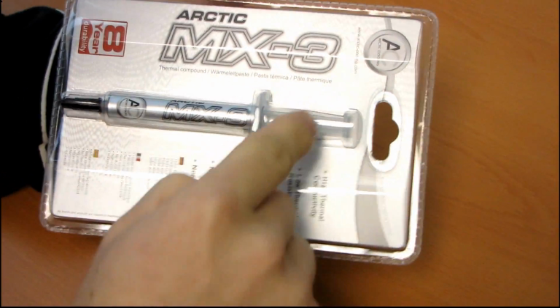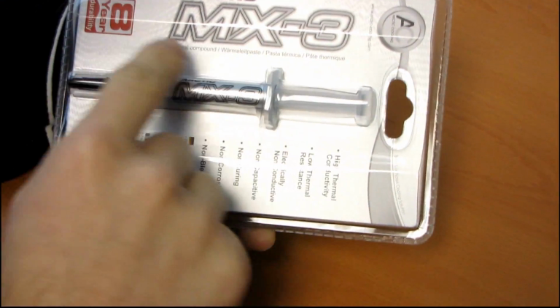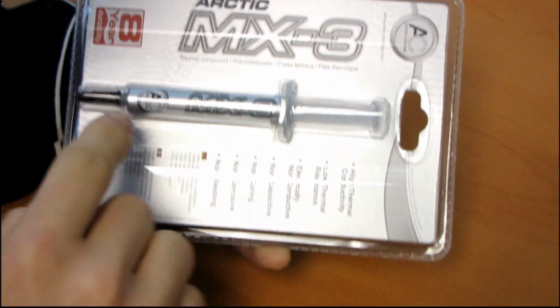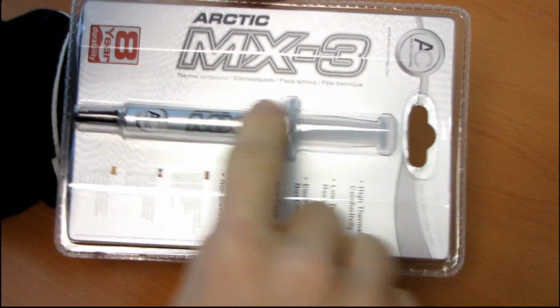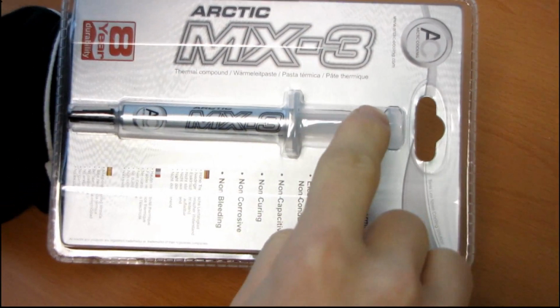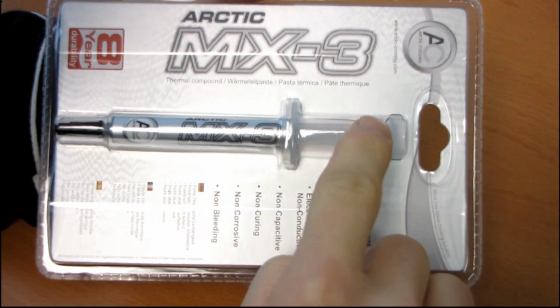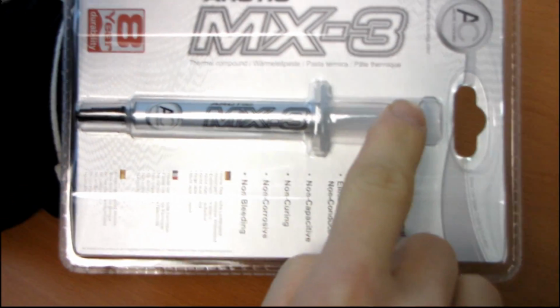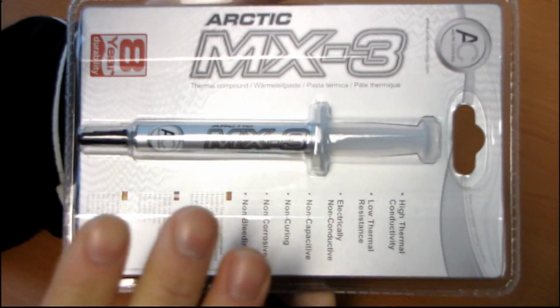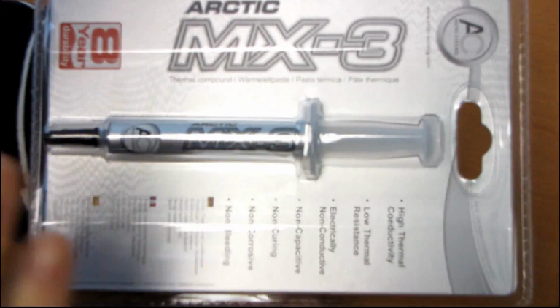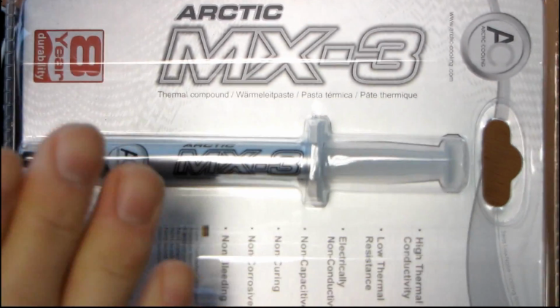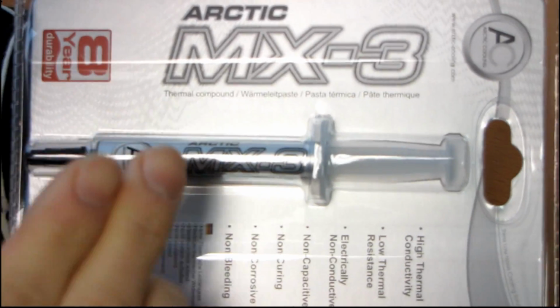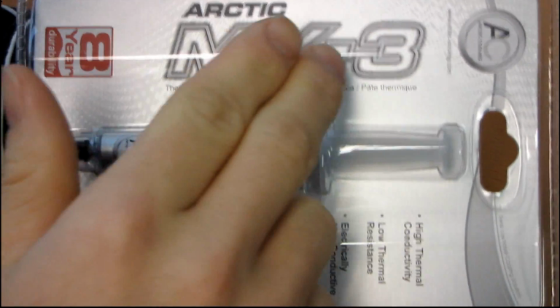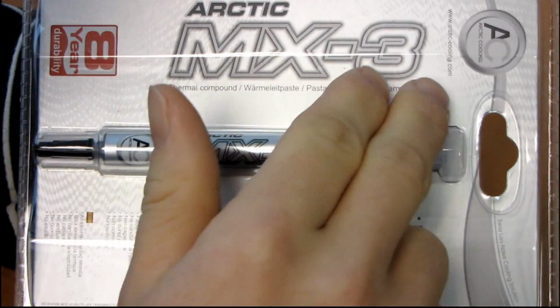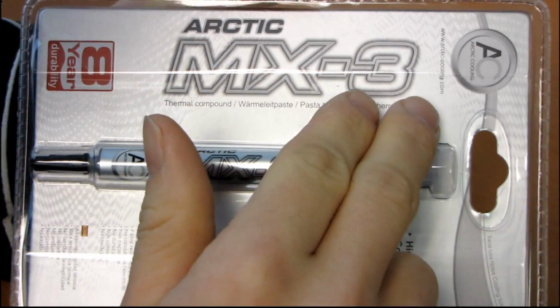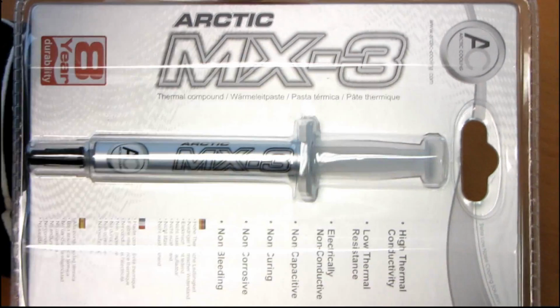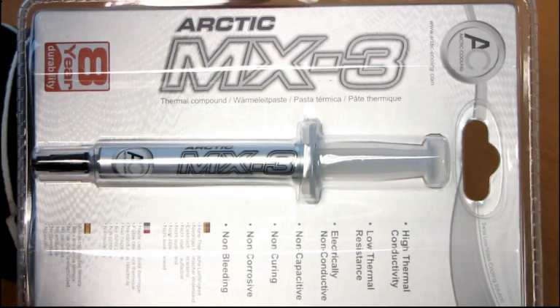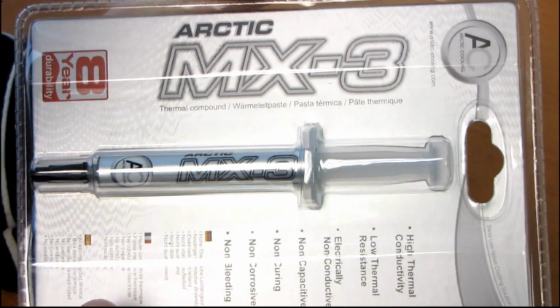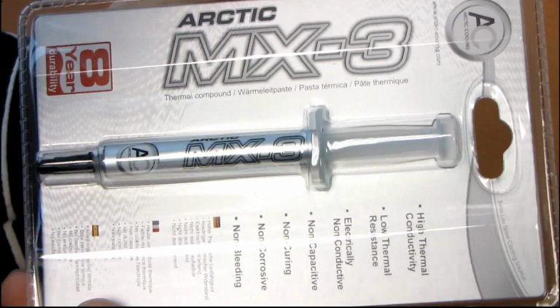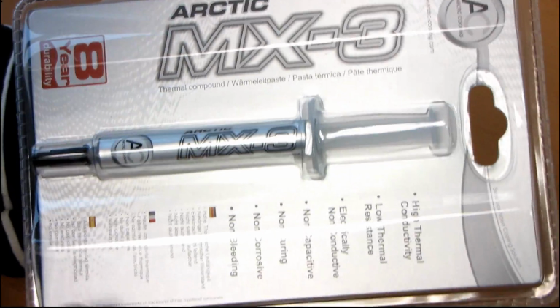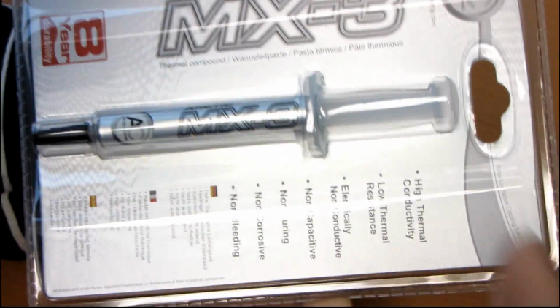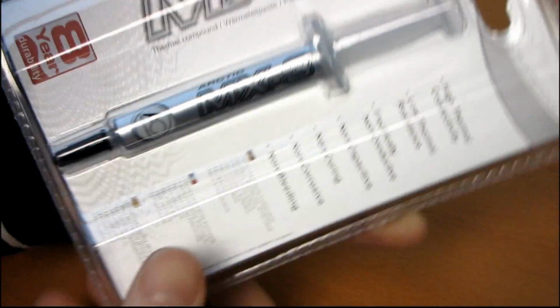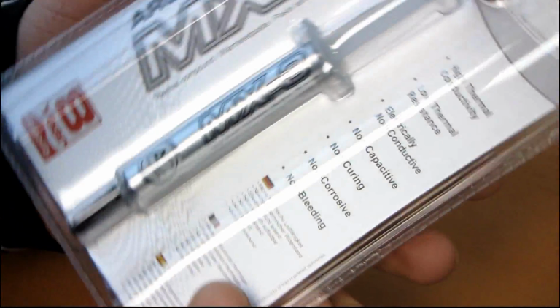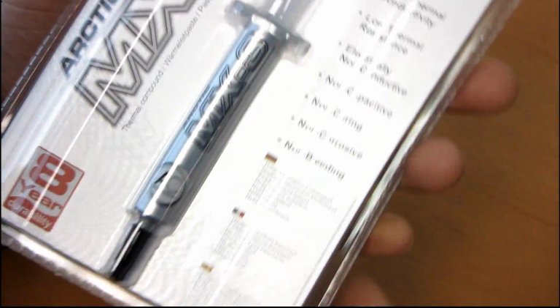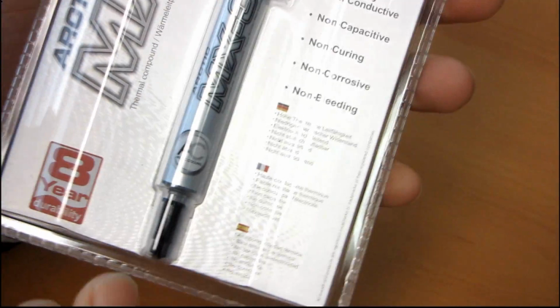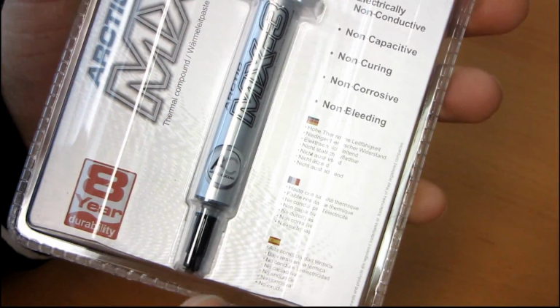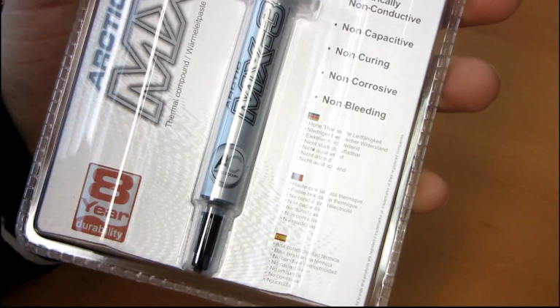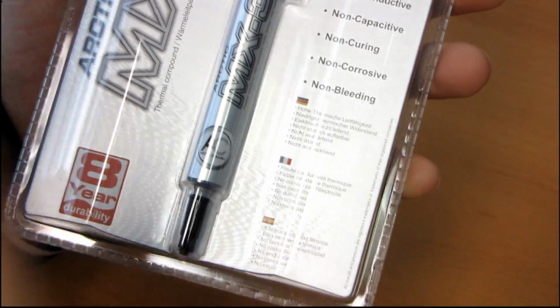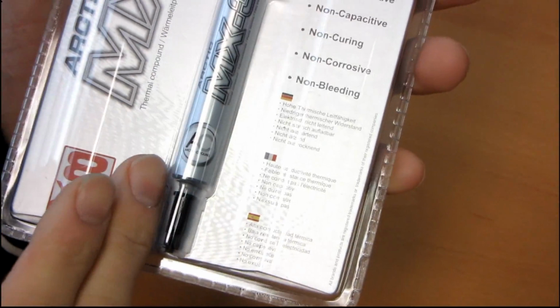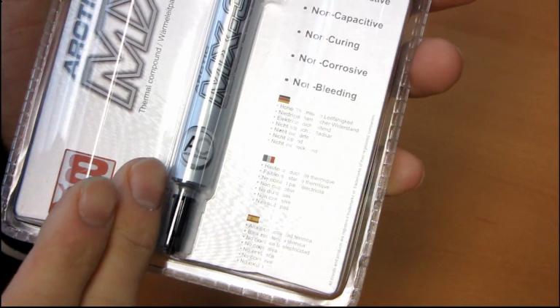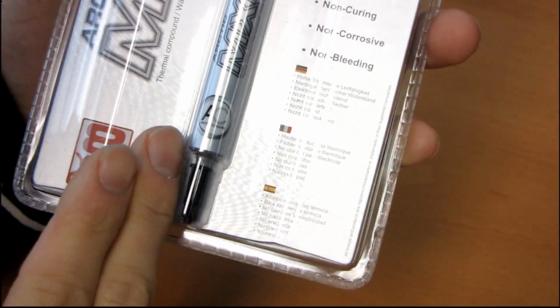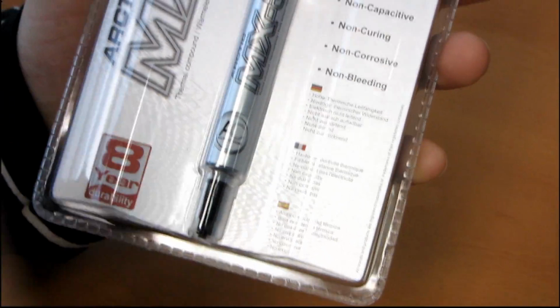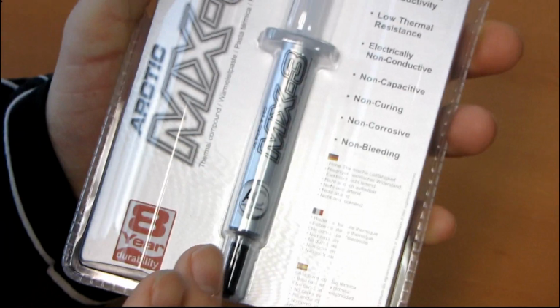This is Arctic Cooling's latest thermal compound. It is an updated version of the MX-2, which is an updated version of the MX-1, and basically what they're saying is this one performs better and it's awesome.